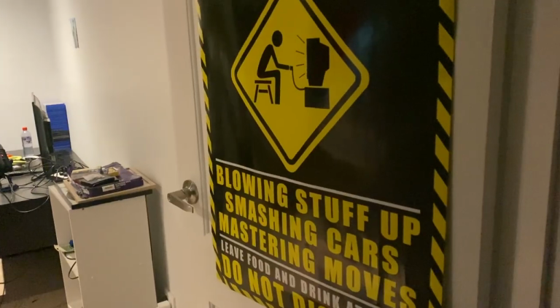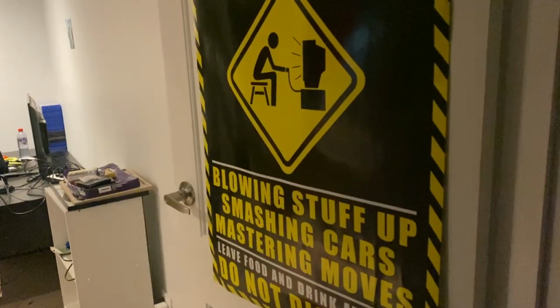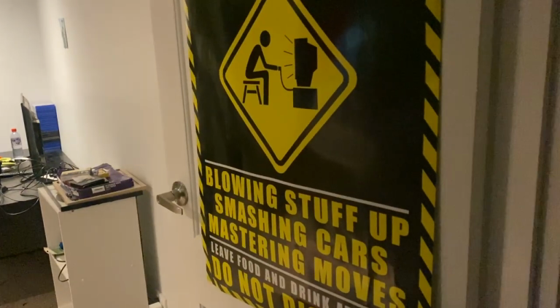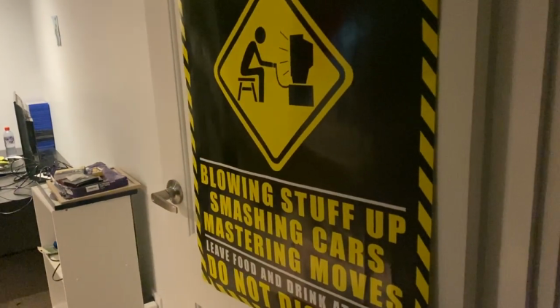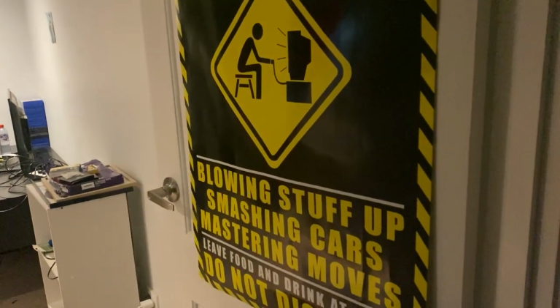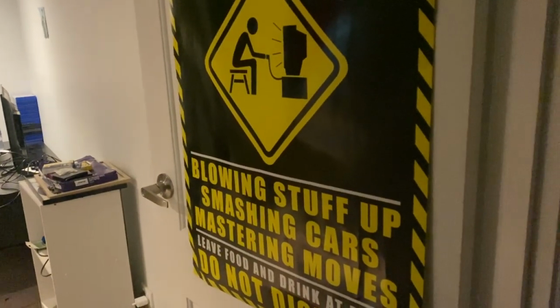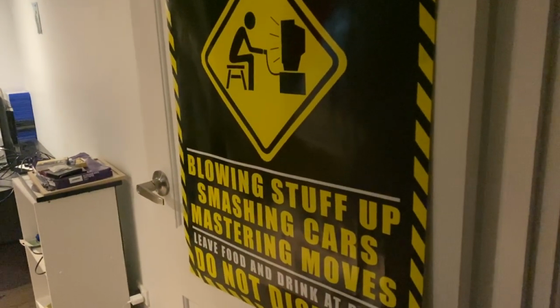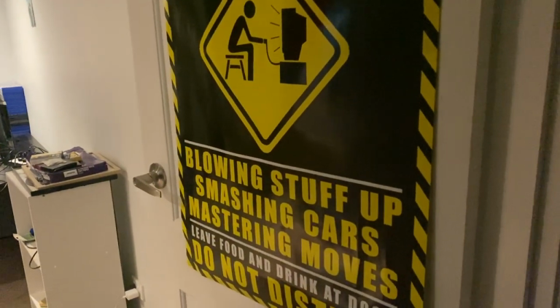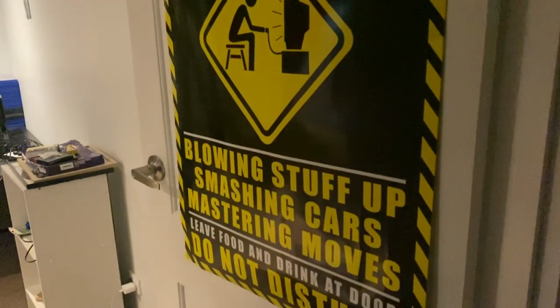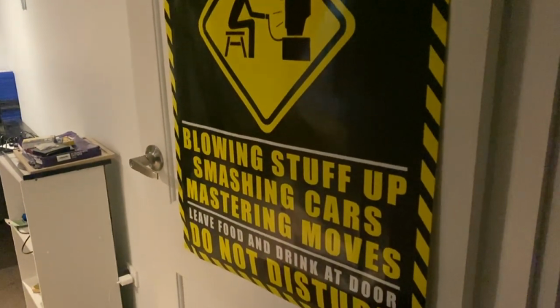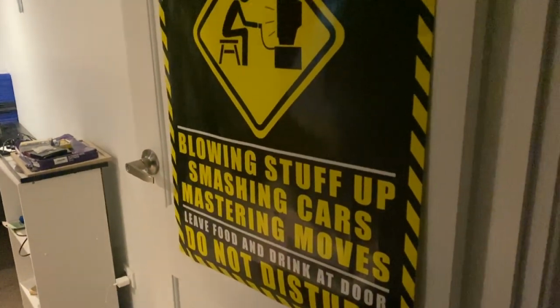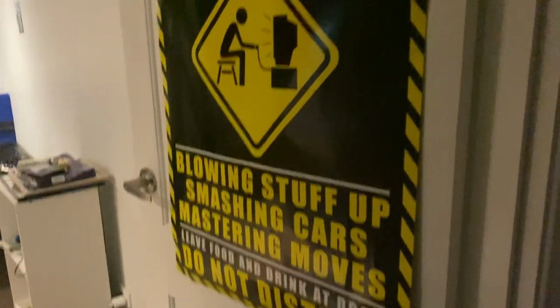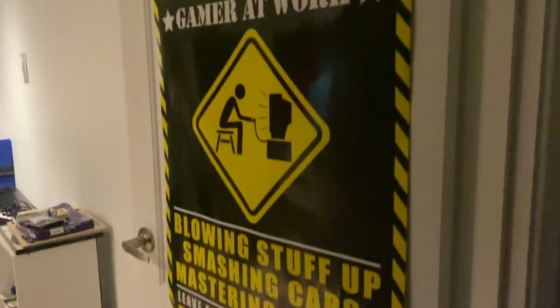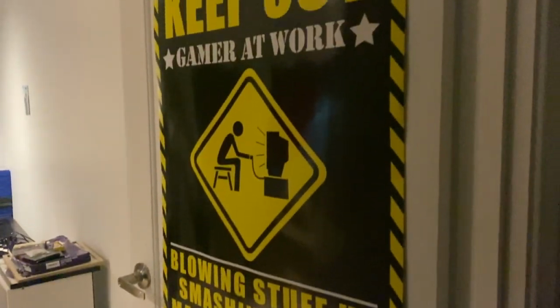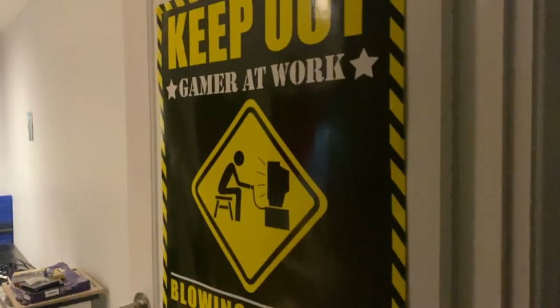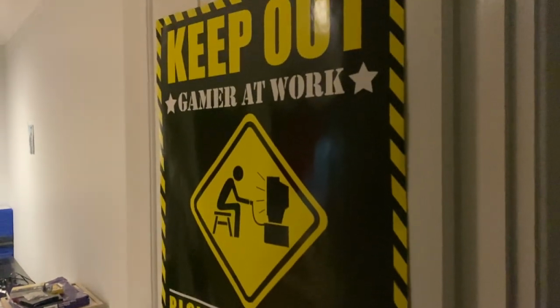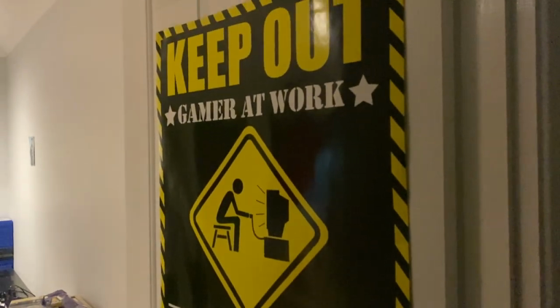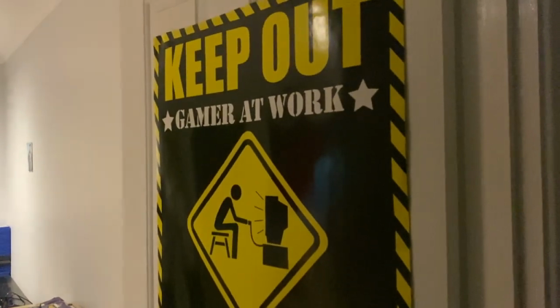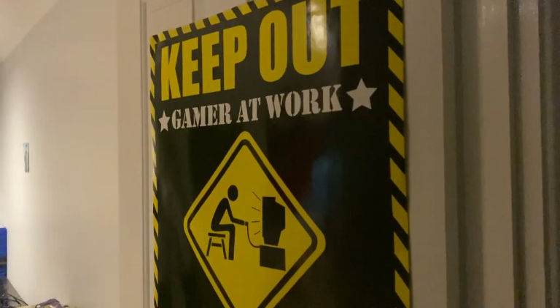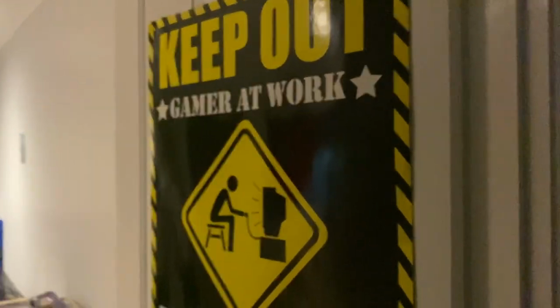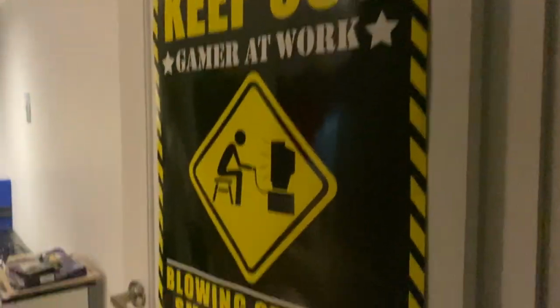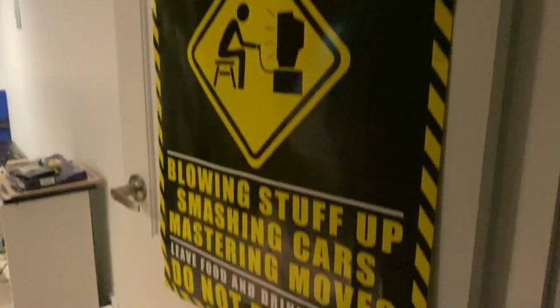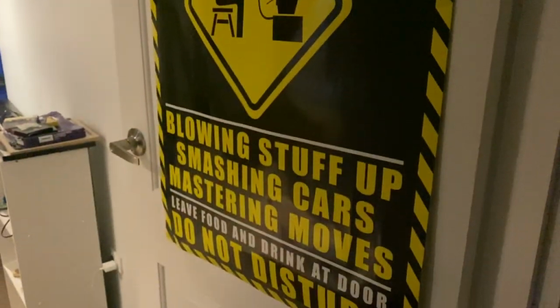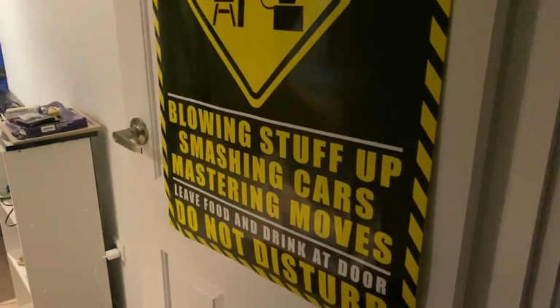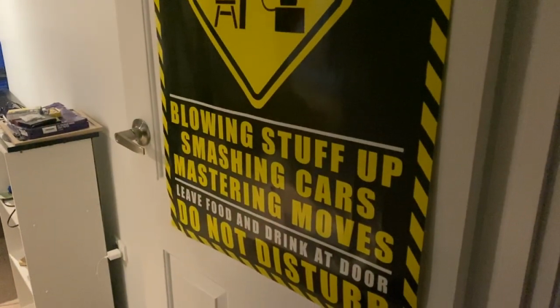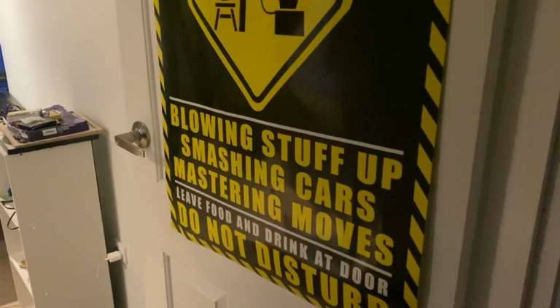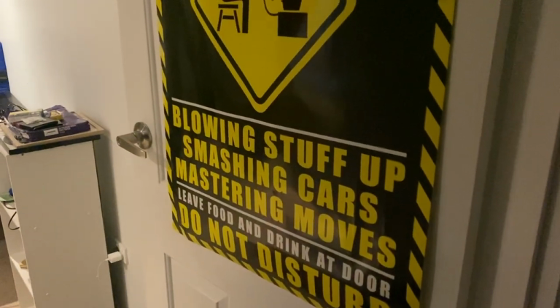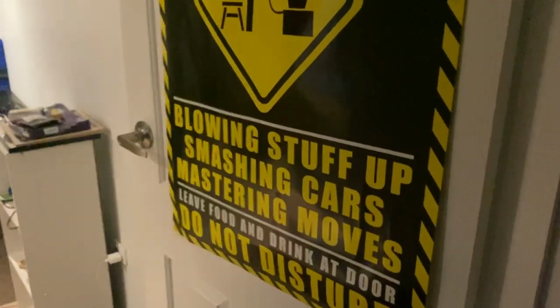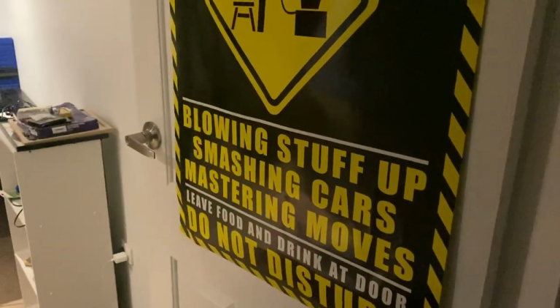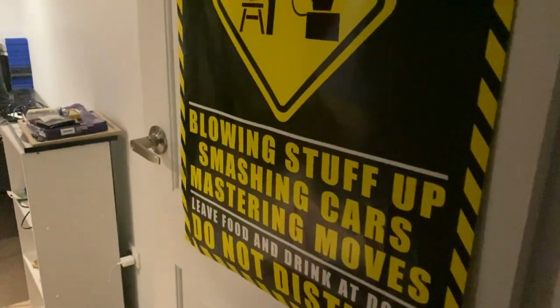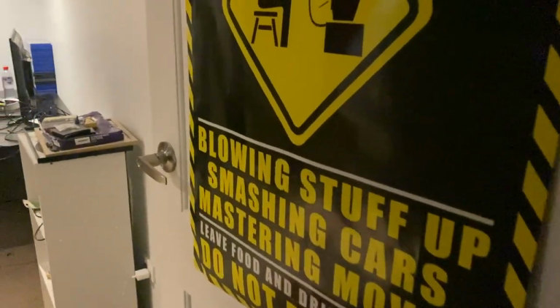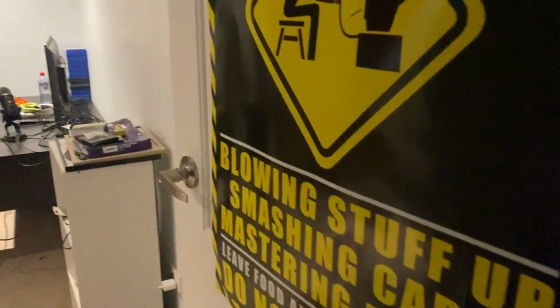So when you first get to the room, you've got this lovely poster — 'Keep Out, Game at Work.' Lovely. Thank you Zing for that one.